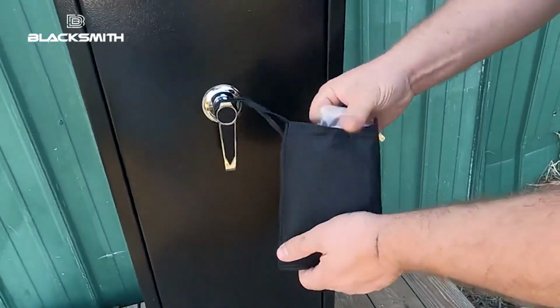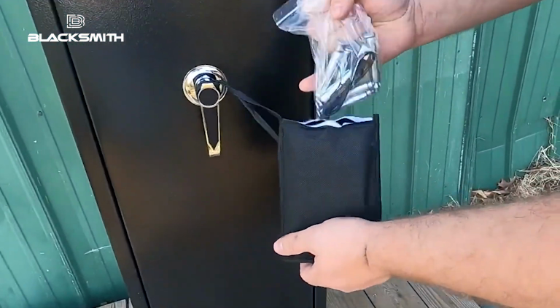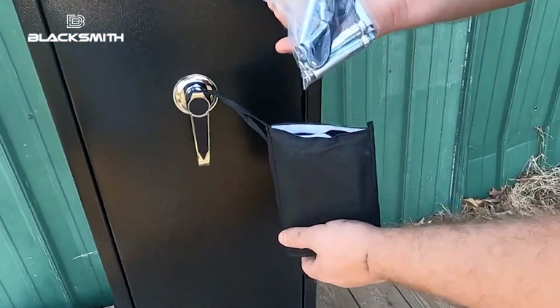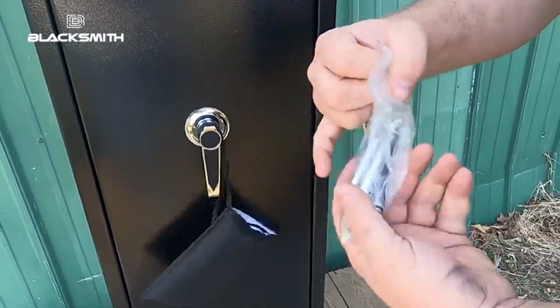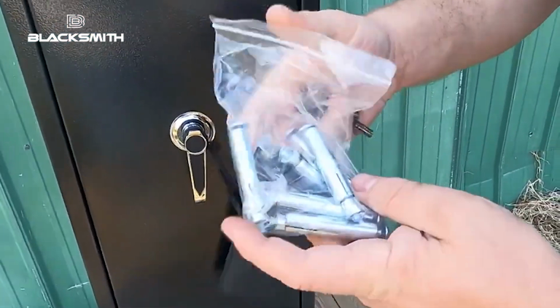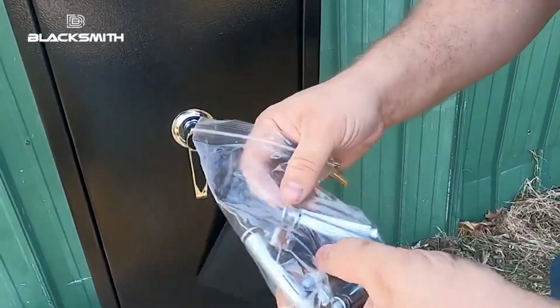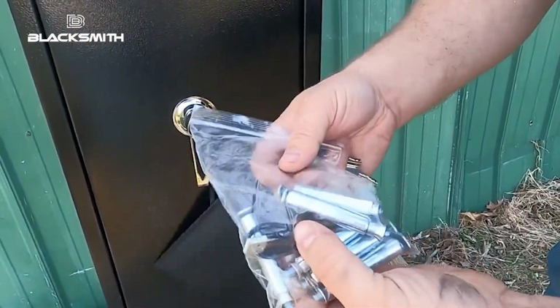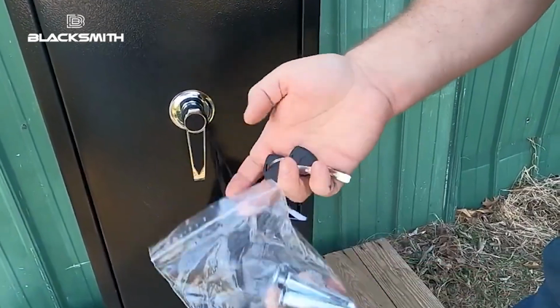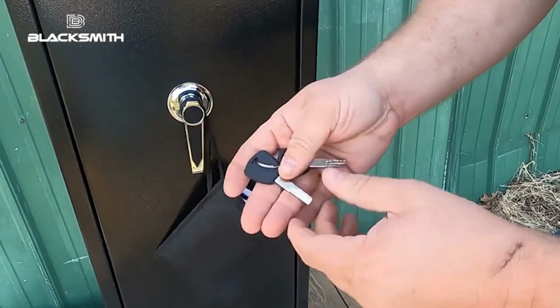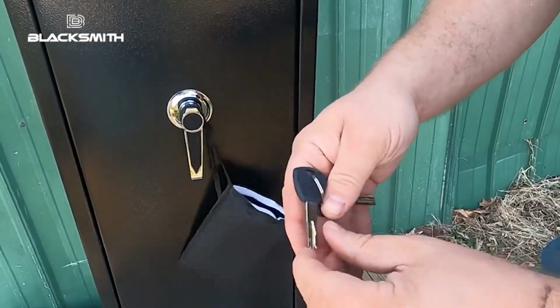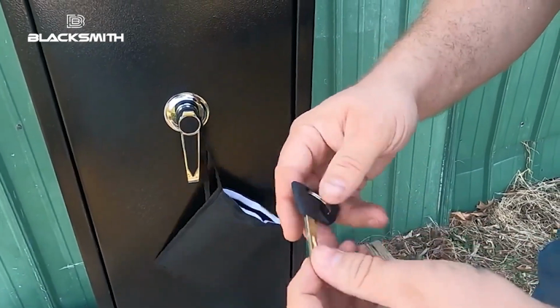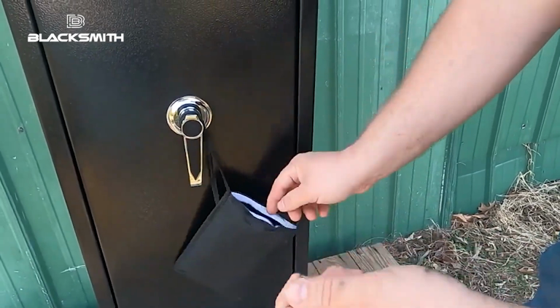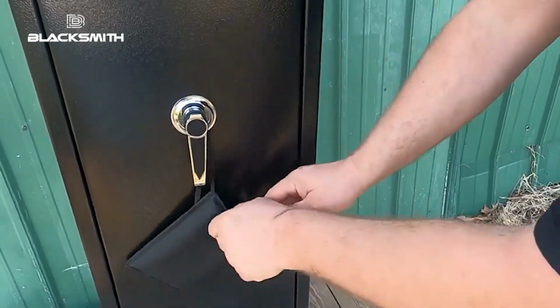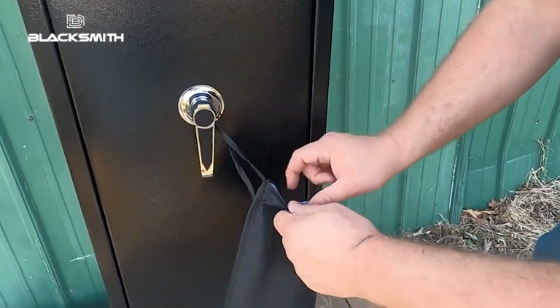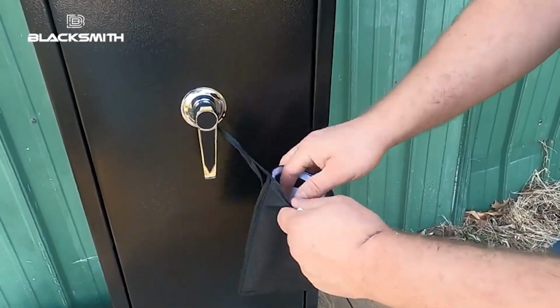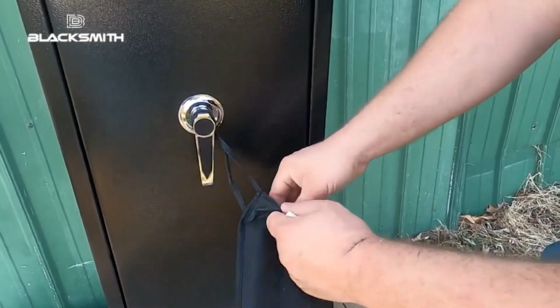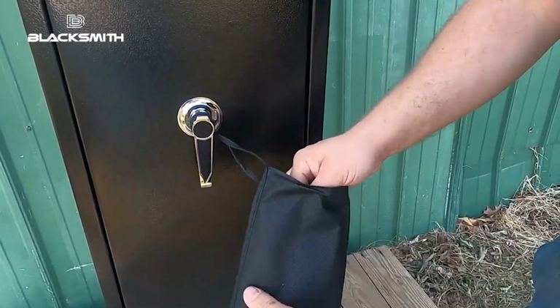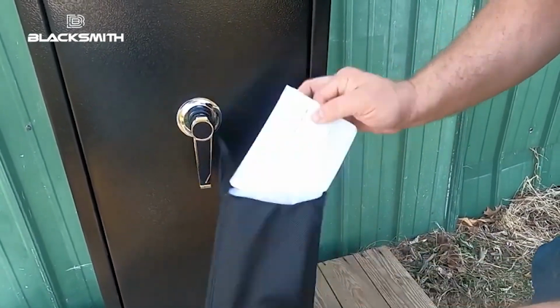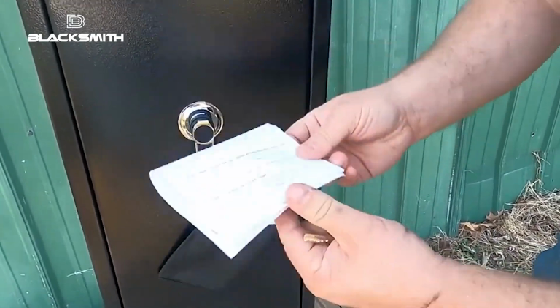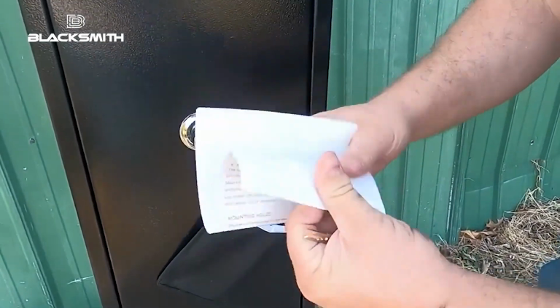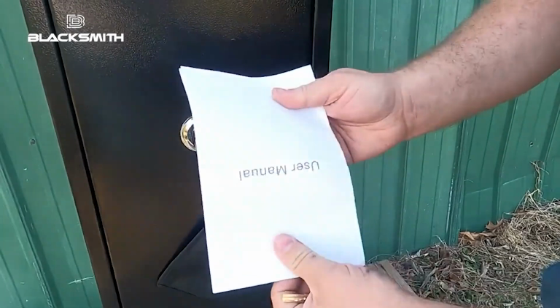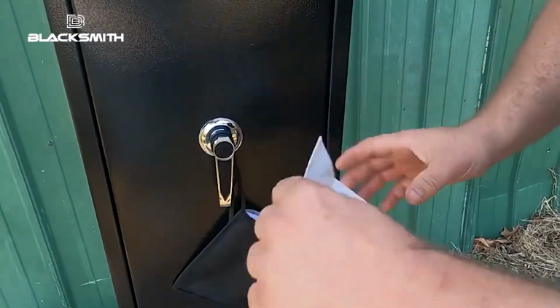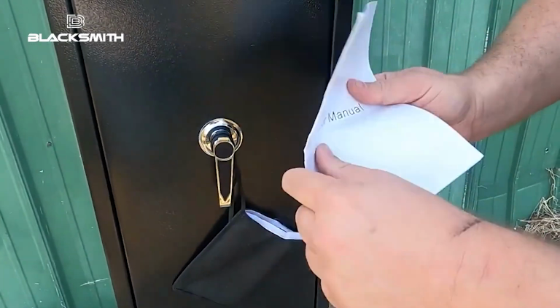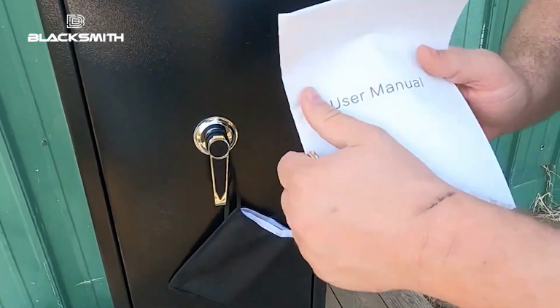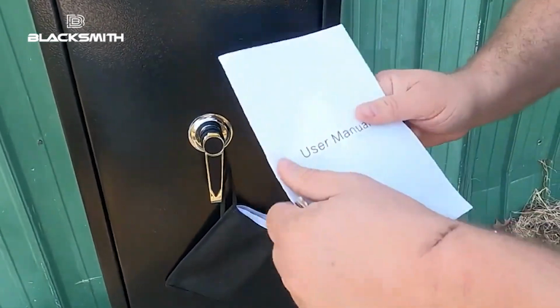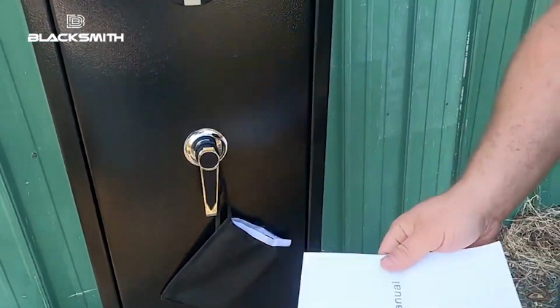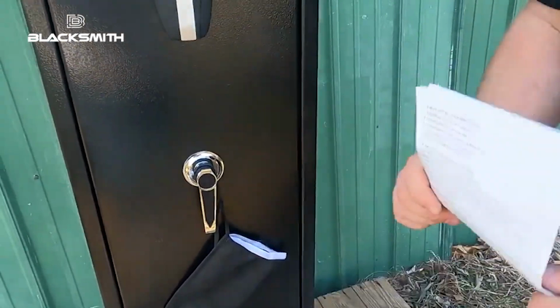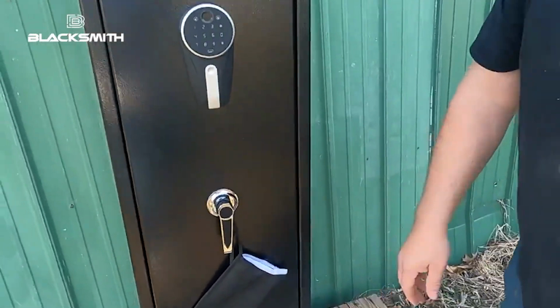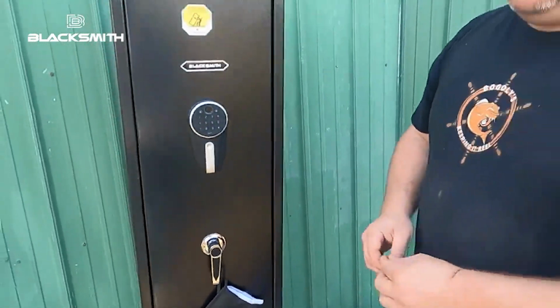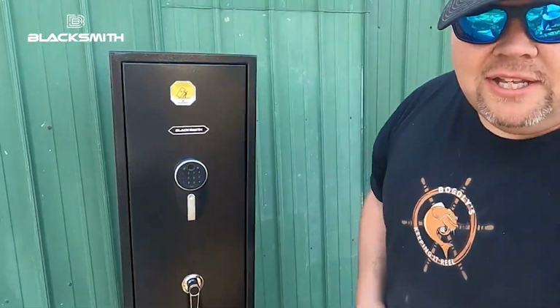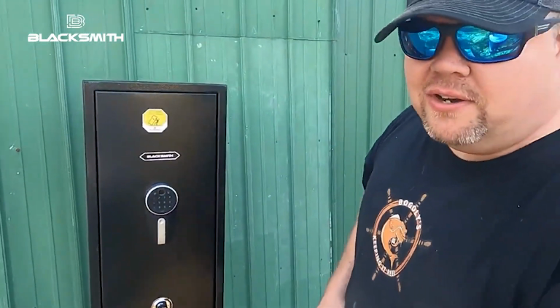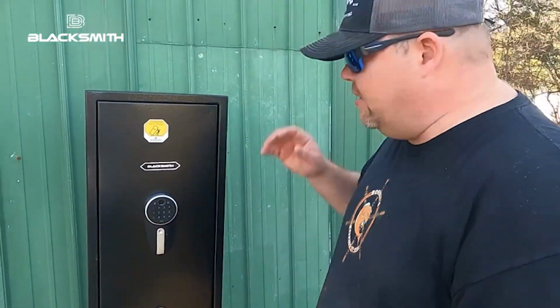Check this out. It comes with all kinds of cool stuff. We got our anchors, USB port, we got some keys, and definitely our ever-loving instructions so you don't get that awful siren going on. All right, so let's get this sucker opened.